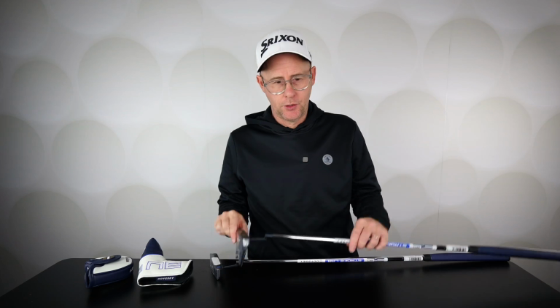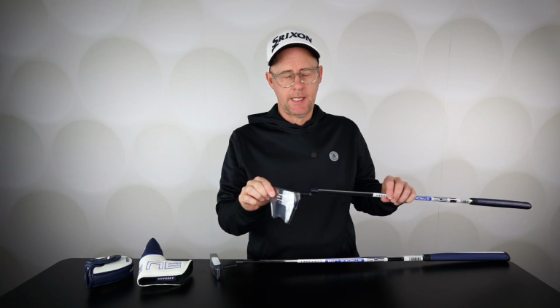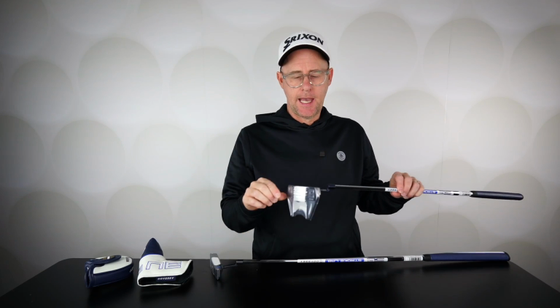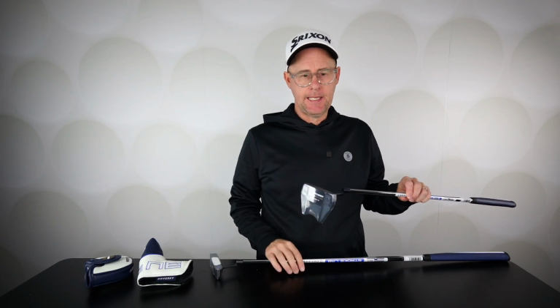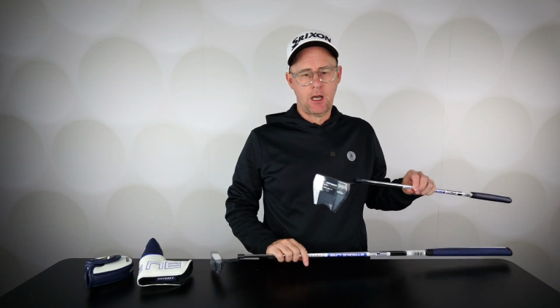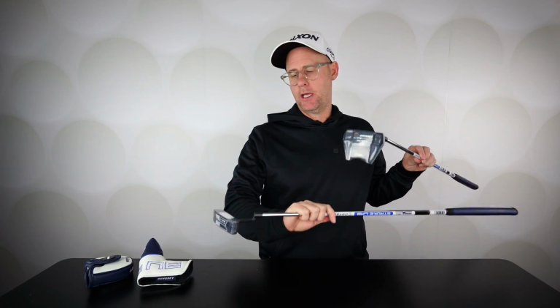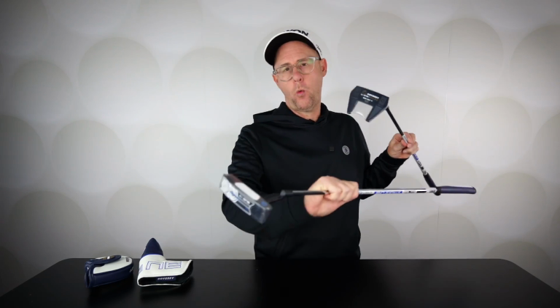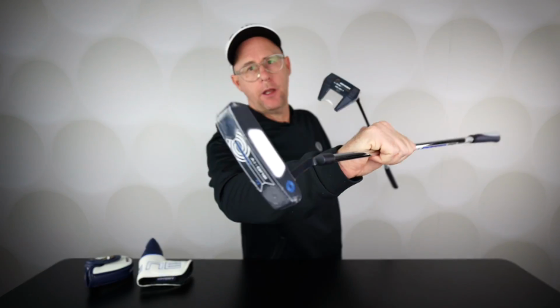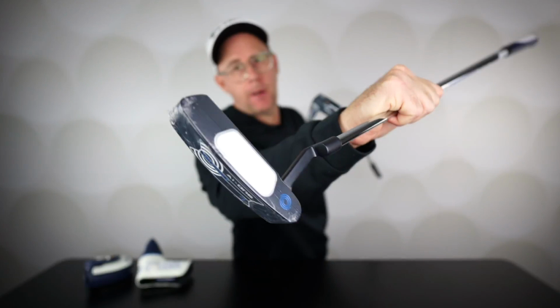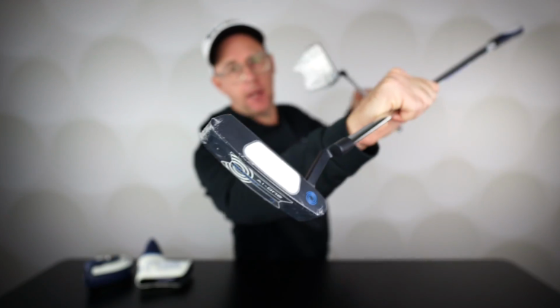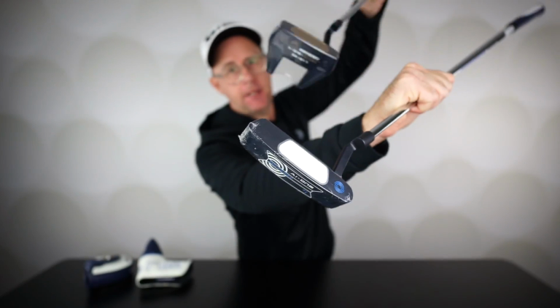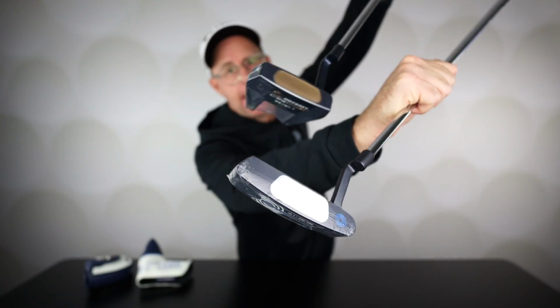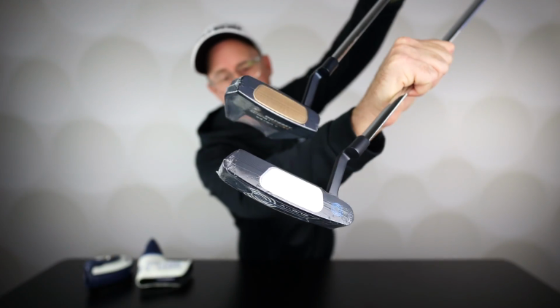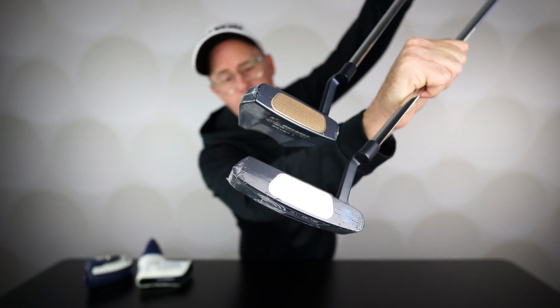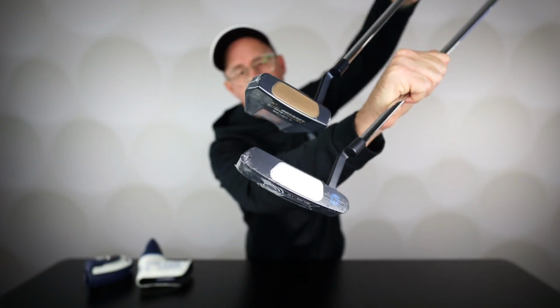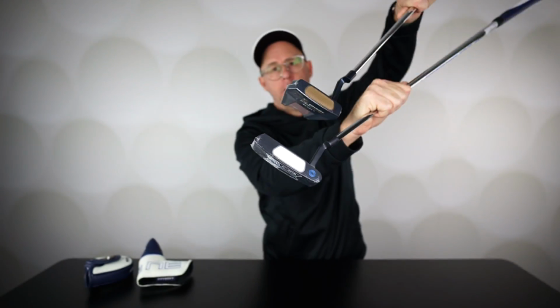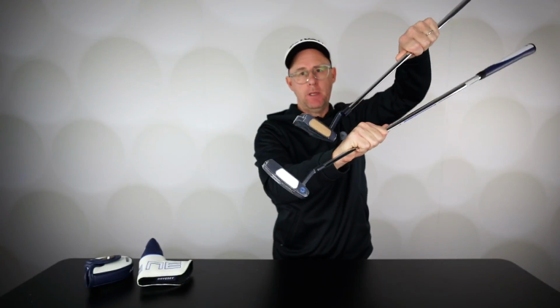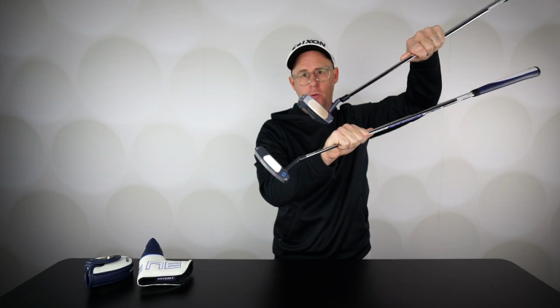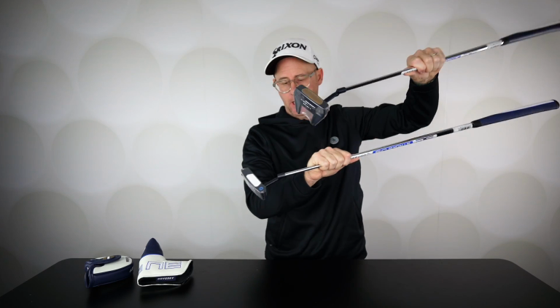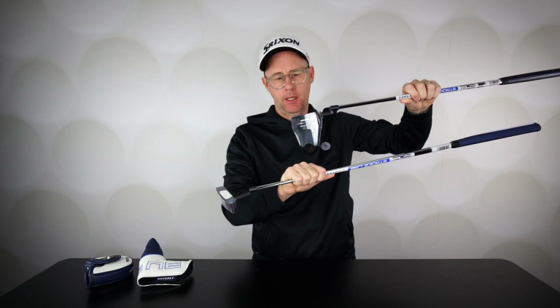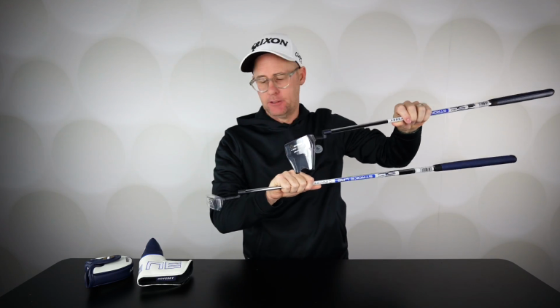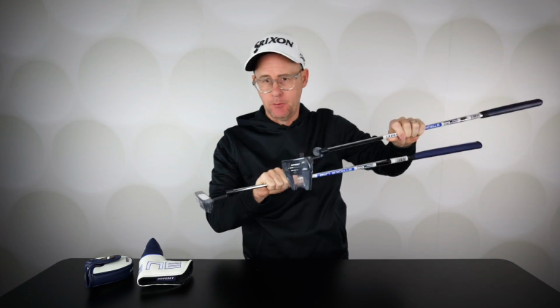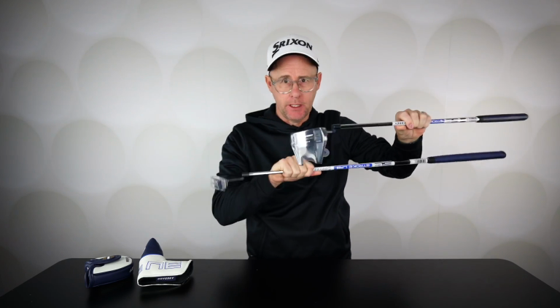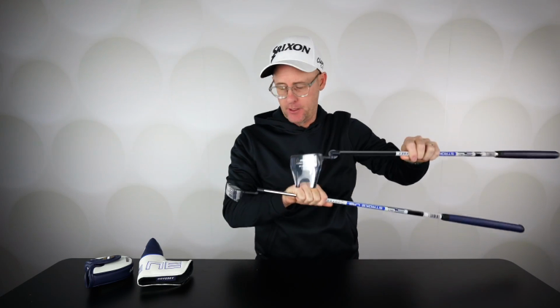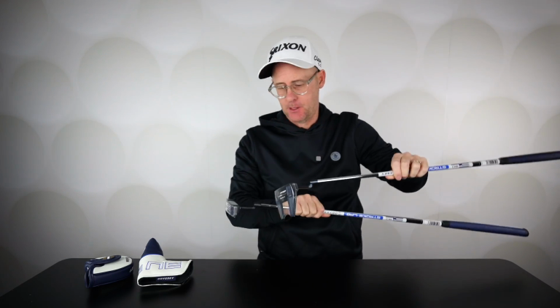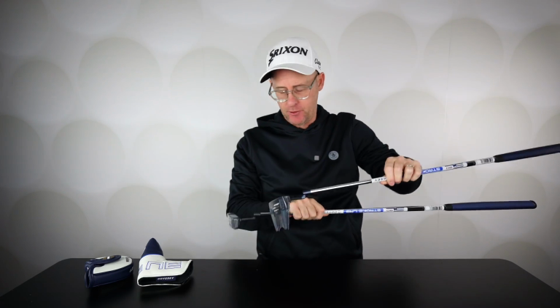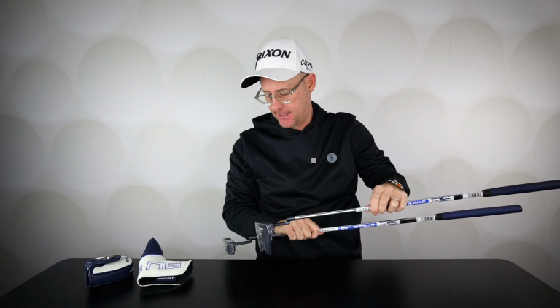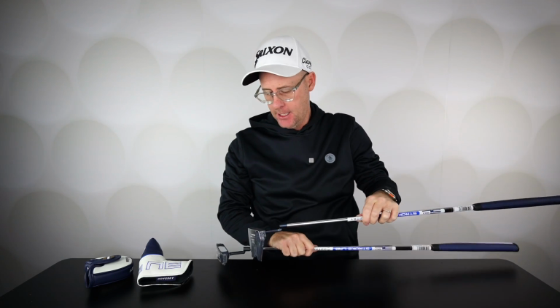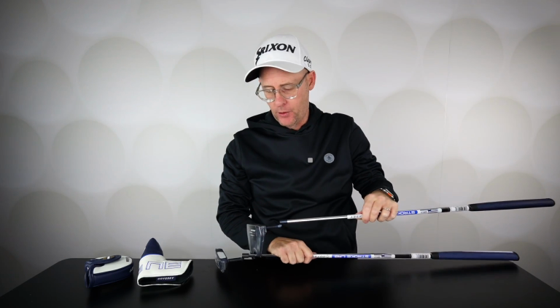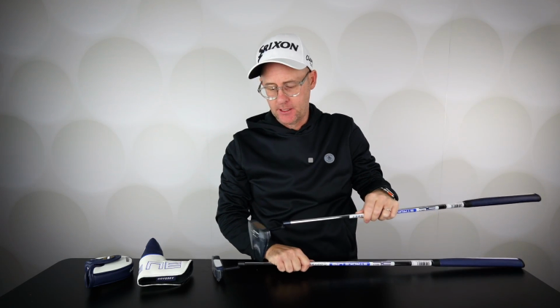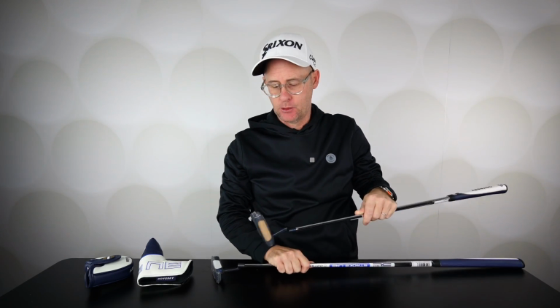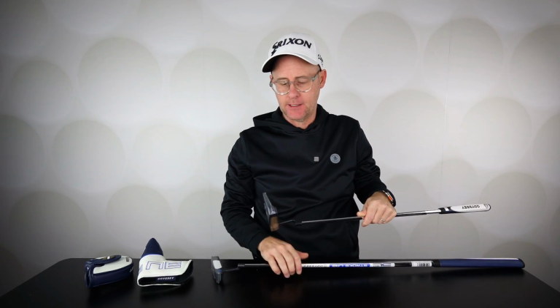The Odyssey AI-1 putter and the AI-1 milled putter. These are available in different head shapes, different necks, whatever takes your fancy.